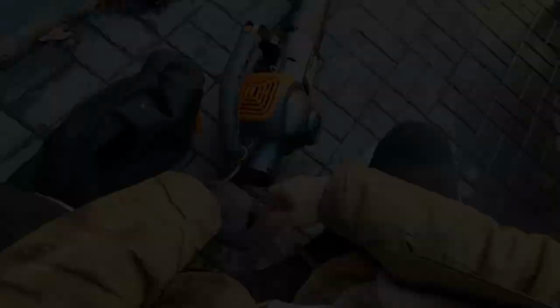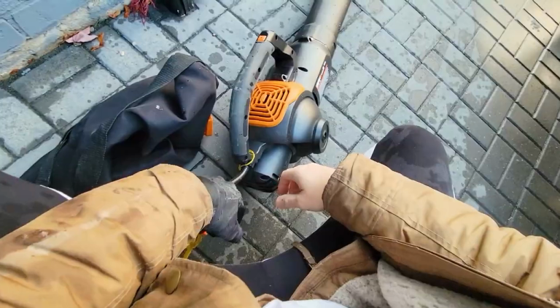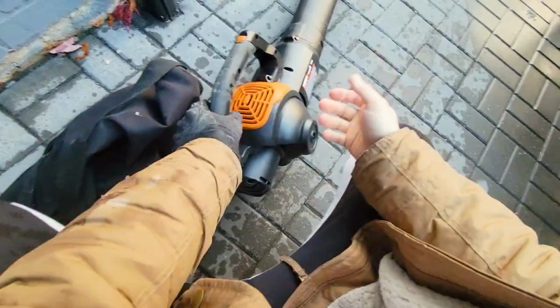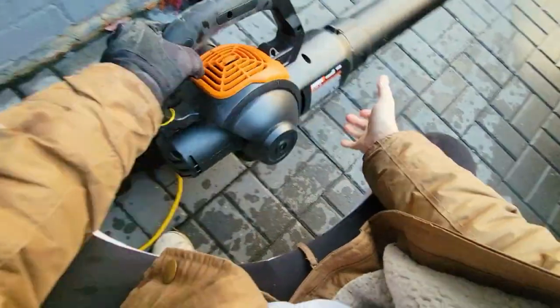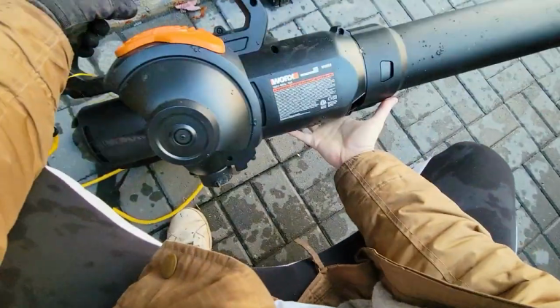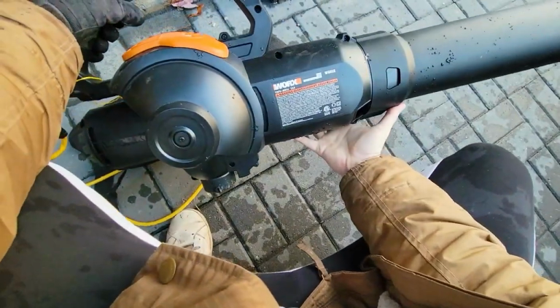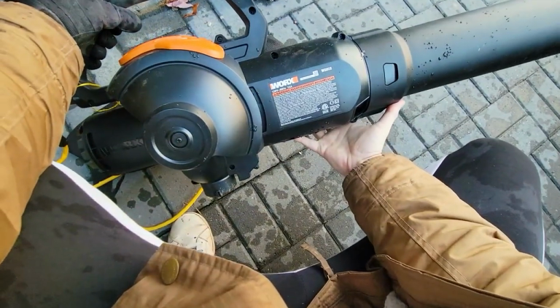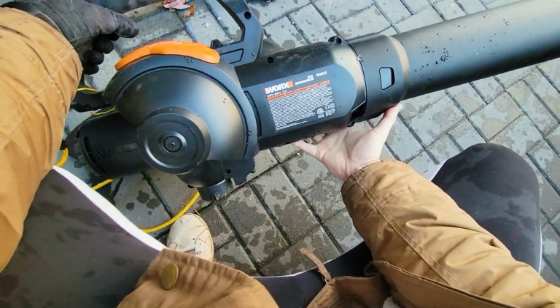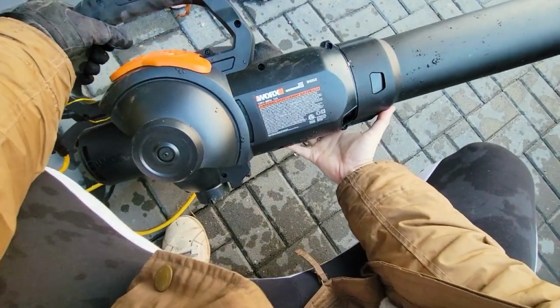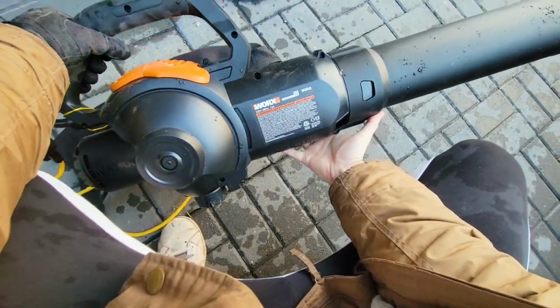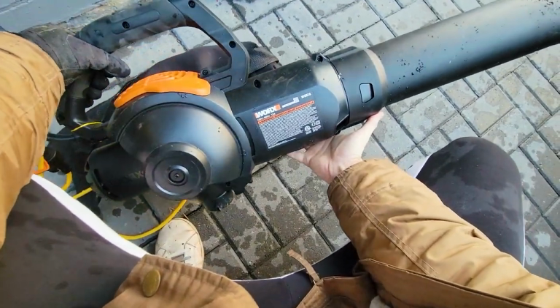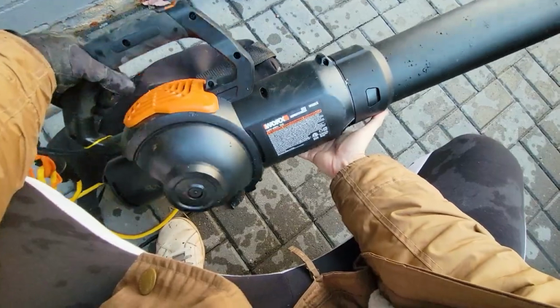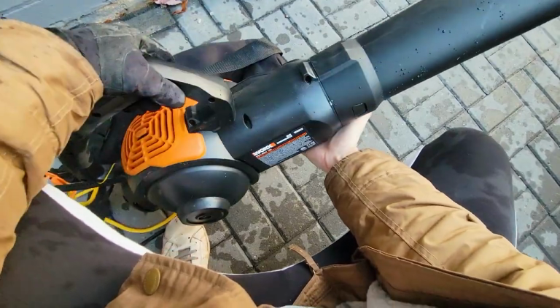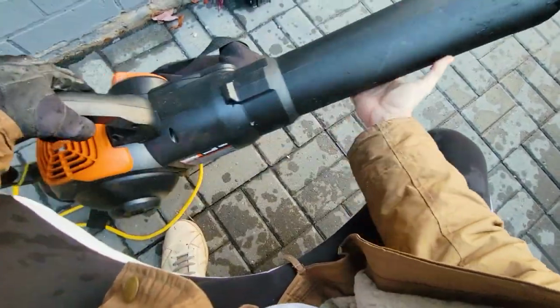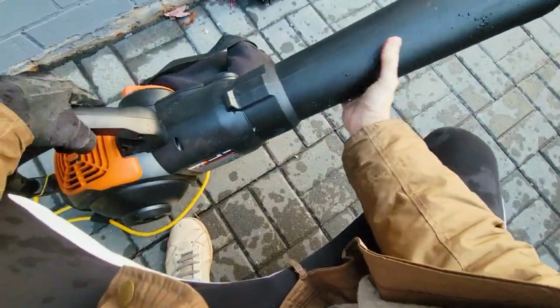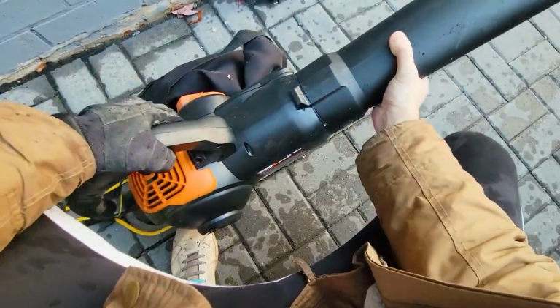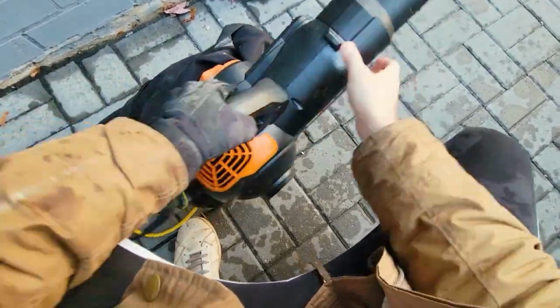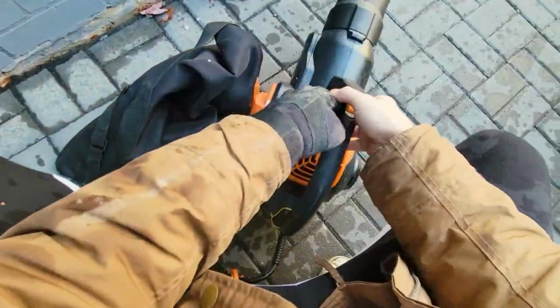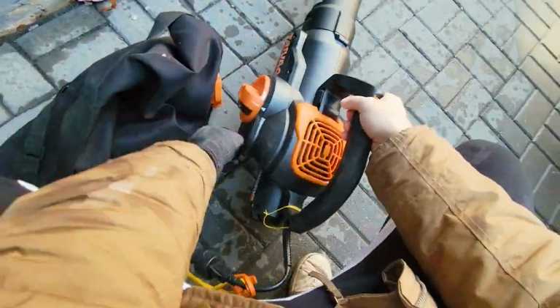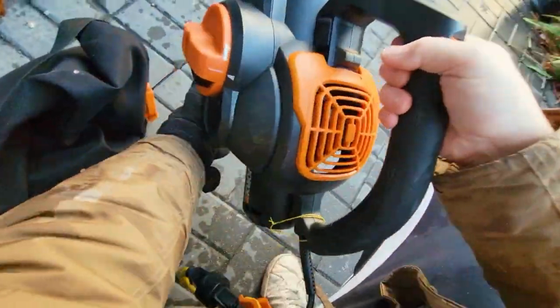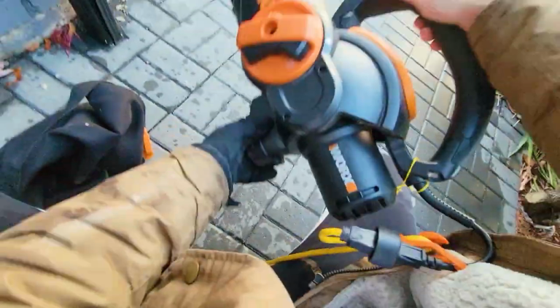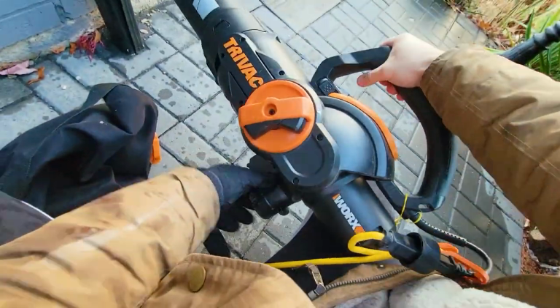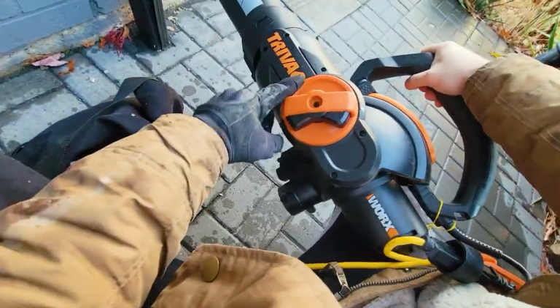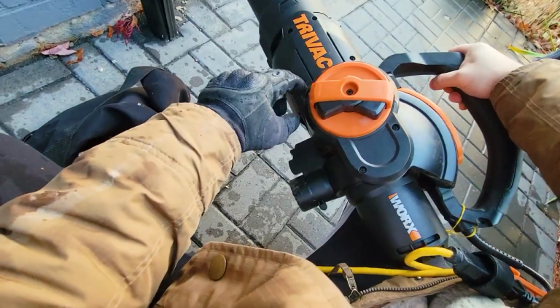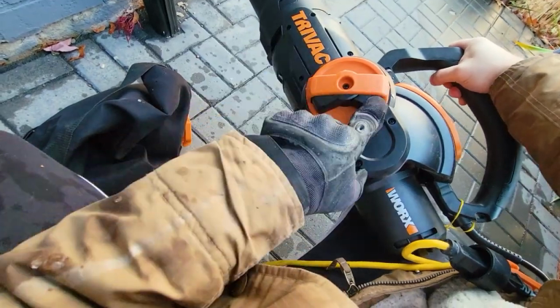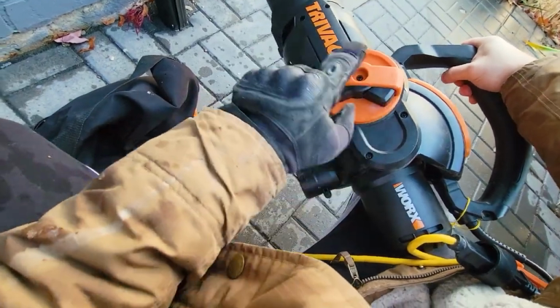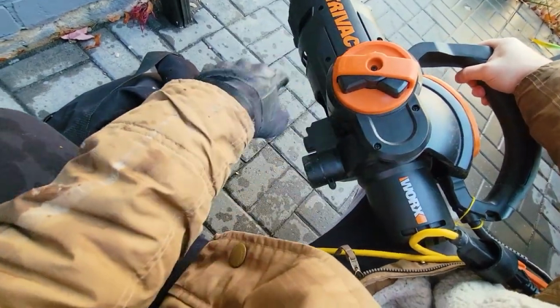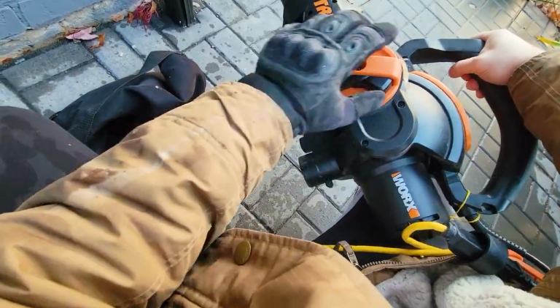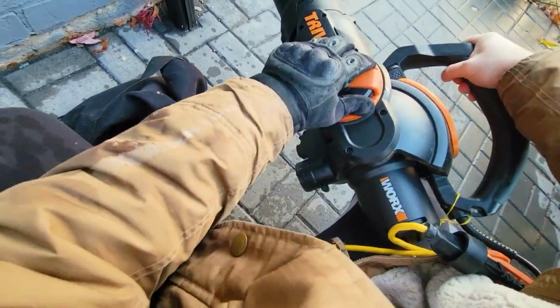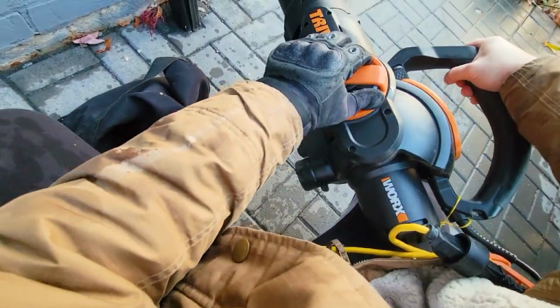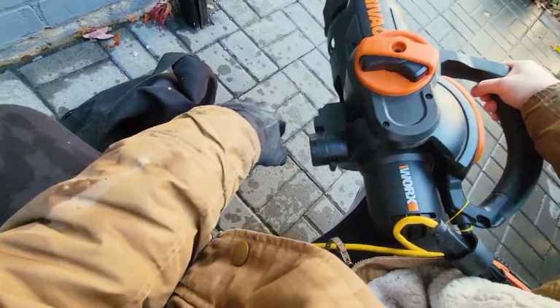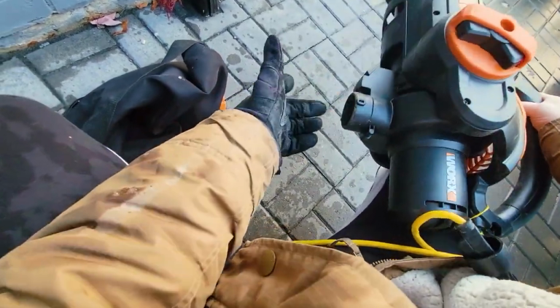This is the WORX WG512. I absolutely love this — very easy to put on and off. This is a patented switch that goes from vacuum to blower. Right now we're on vacuum.